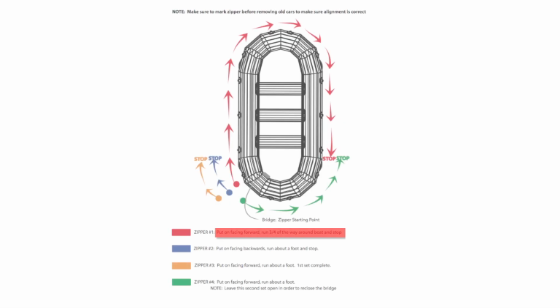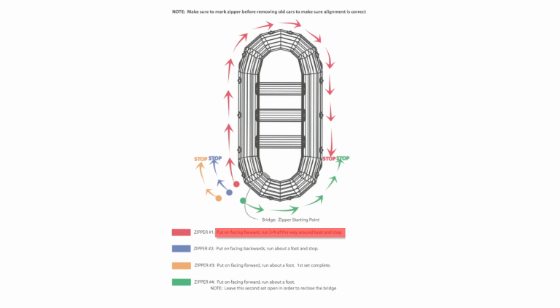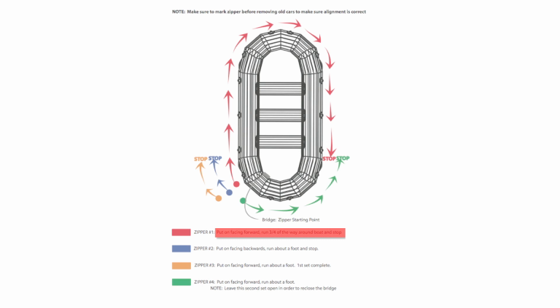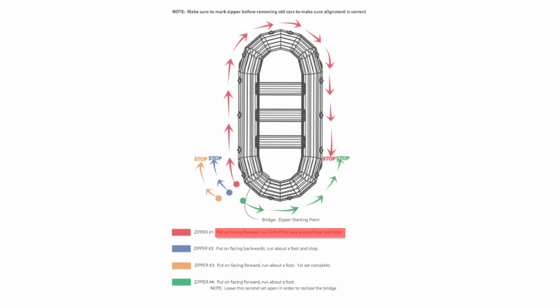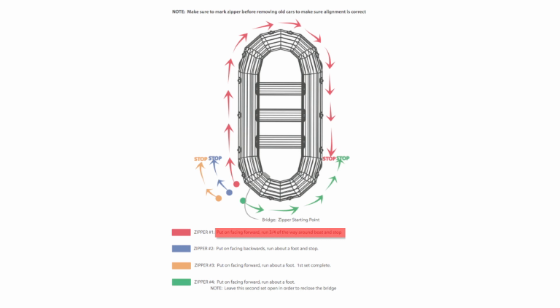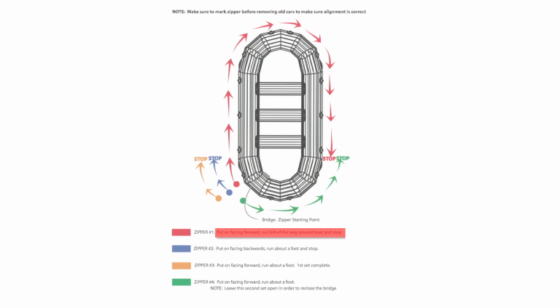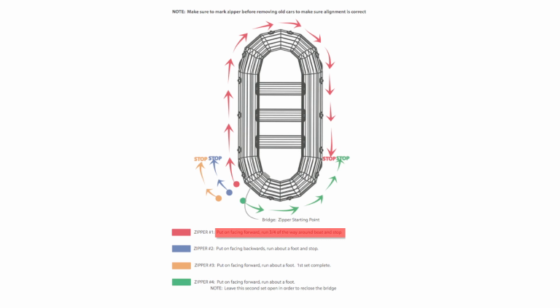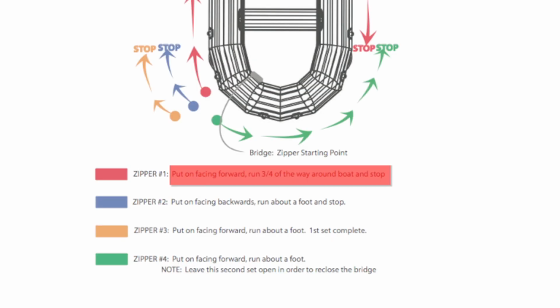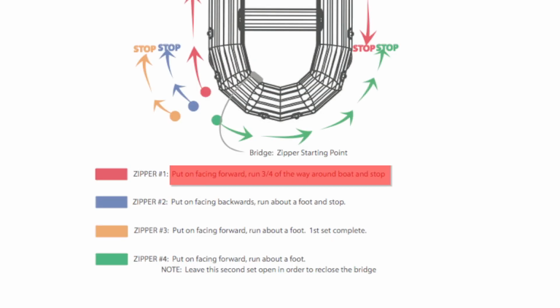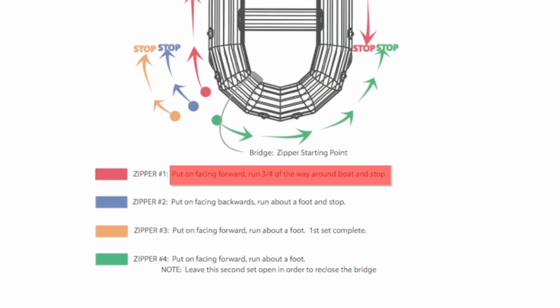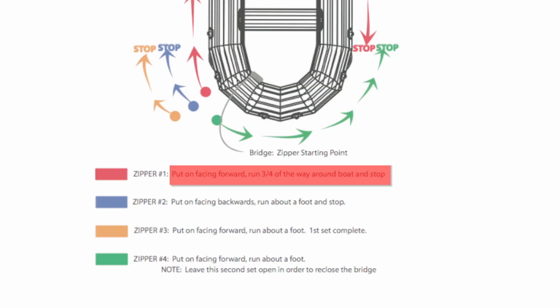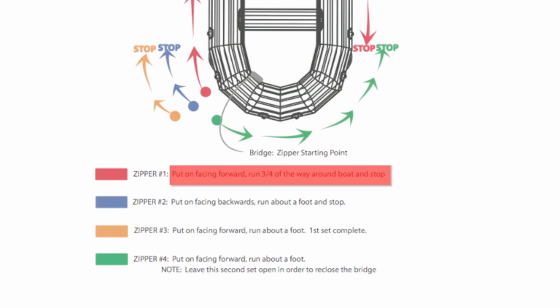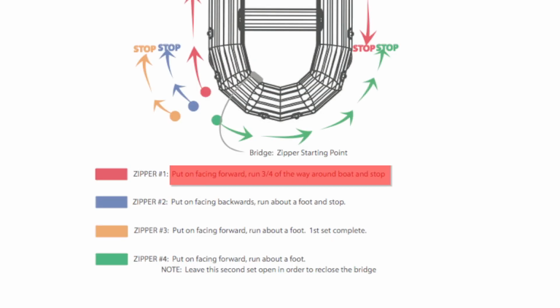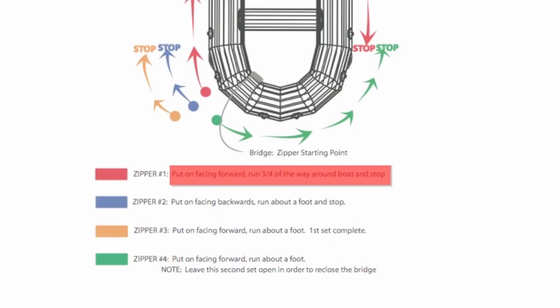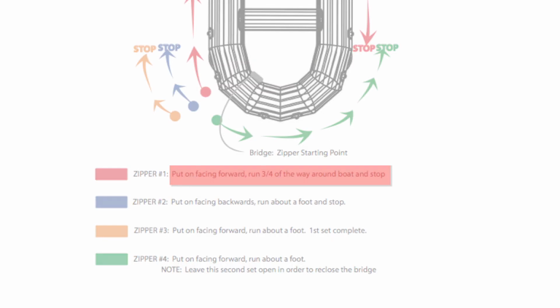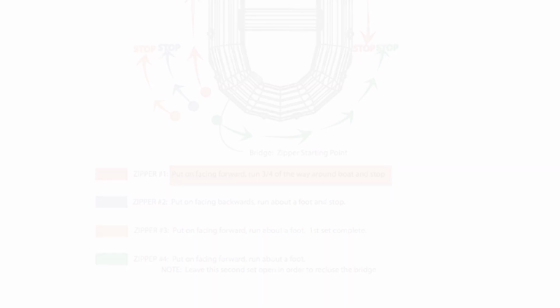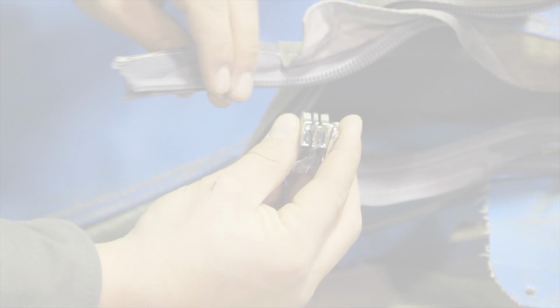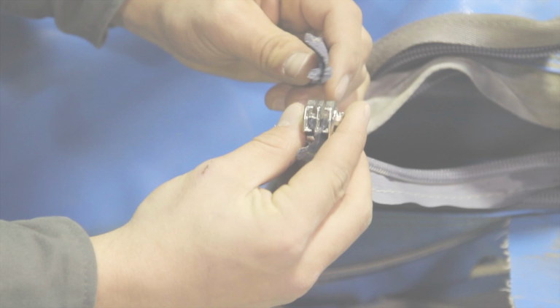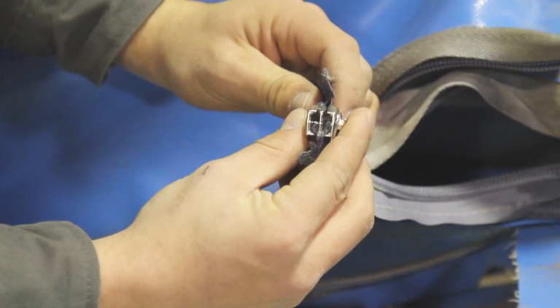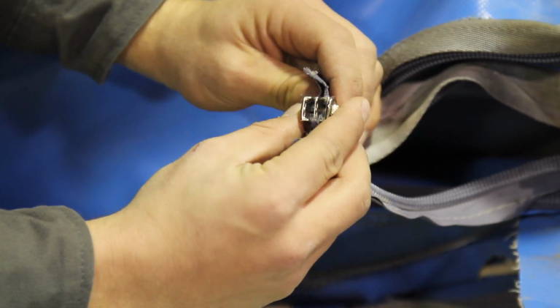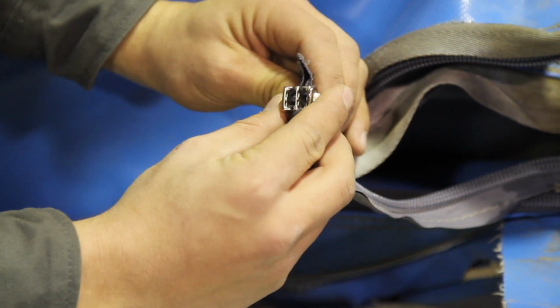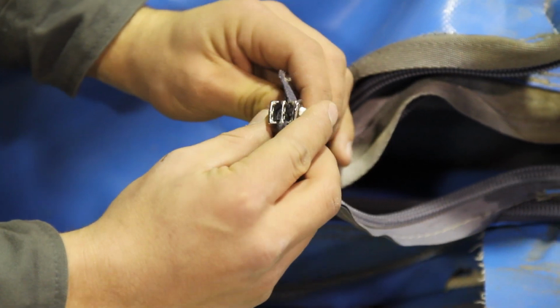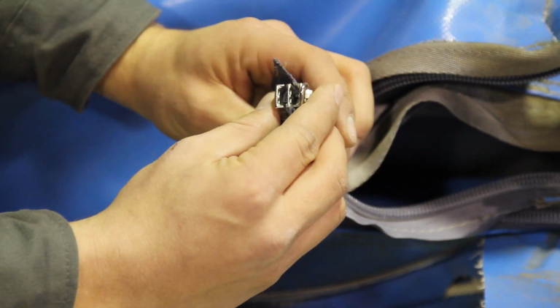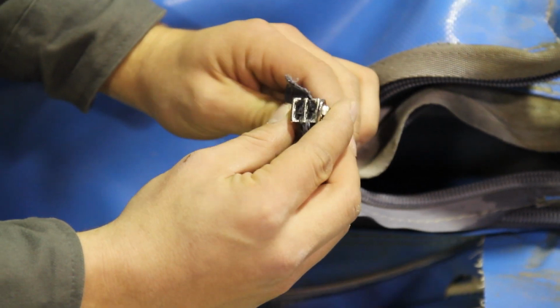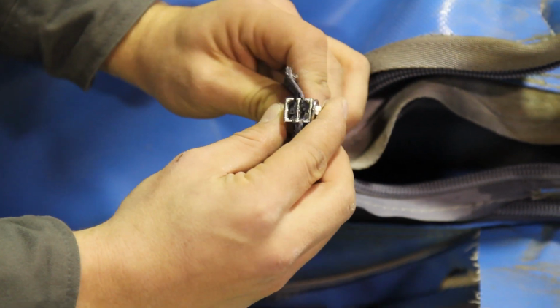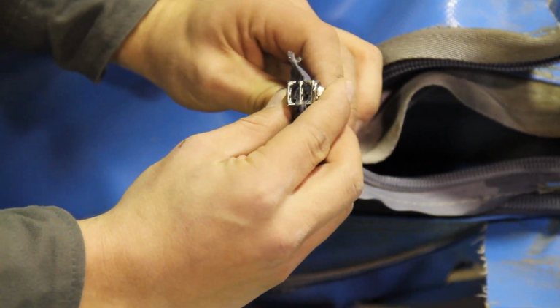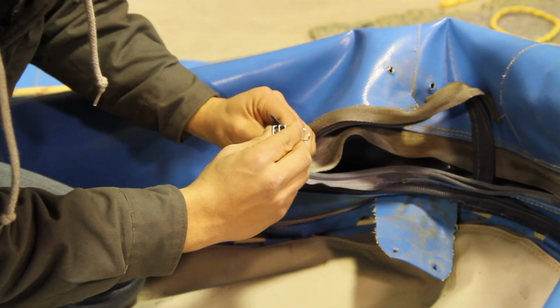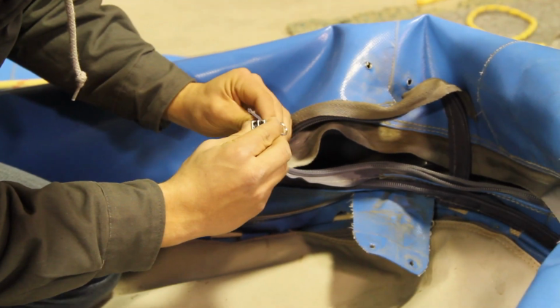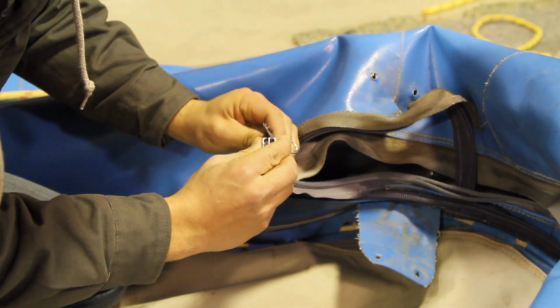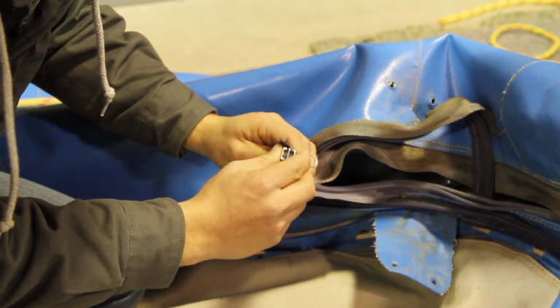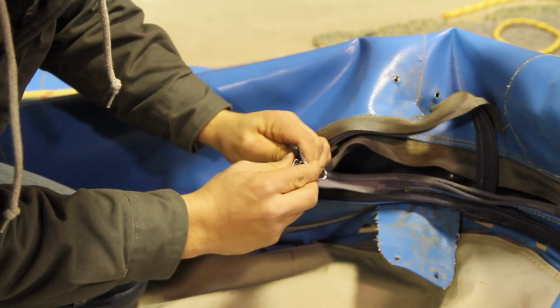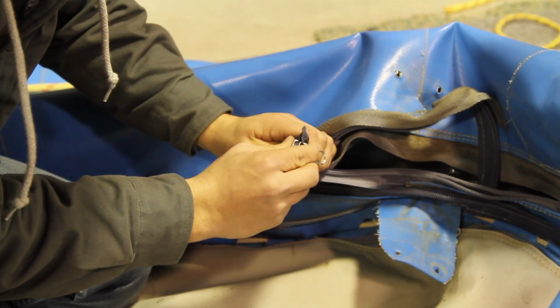The first zipper car, color-coded in red, will go on forwards with the coil open. This will shut the zipper initially. It takes a bit of patience to get it started and to make sure the coil is even.